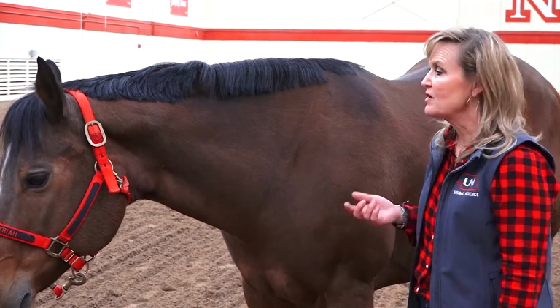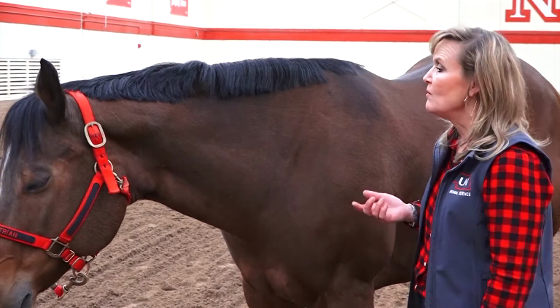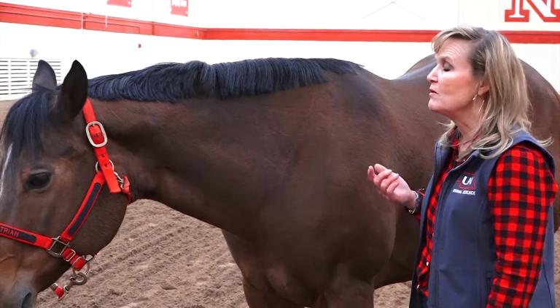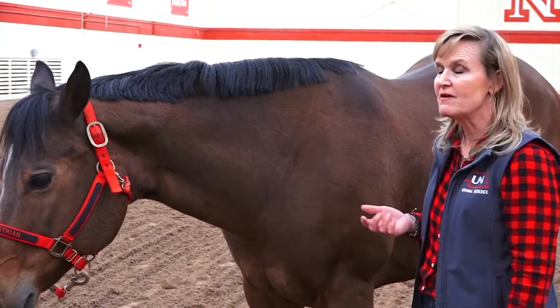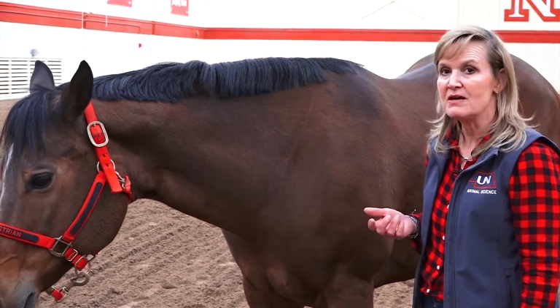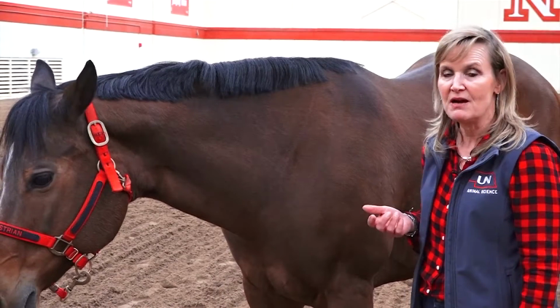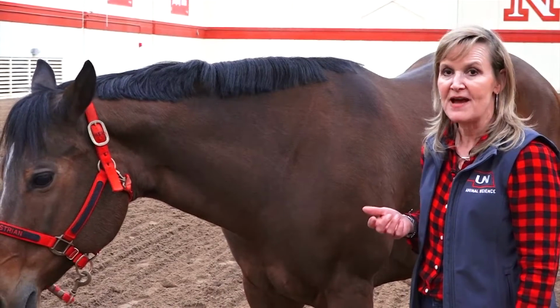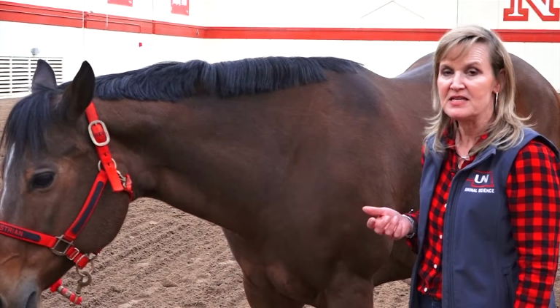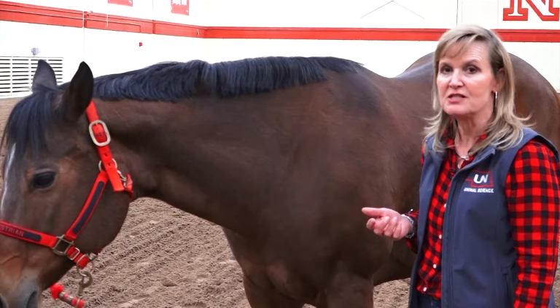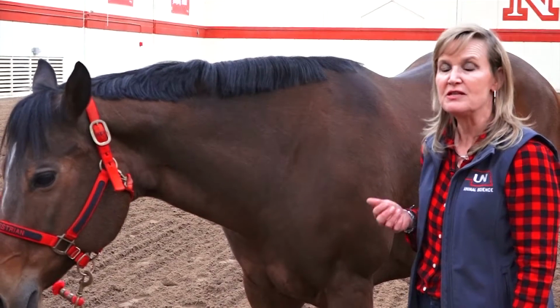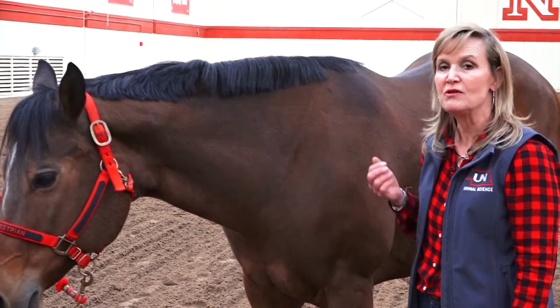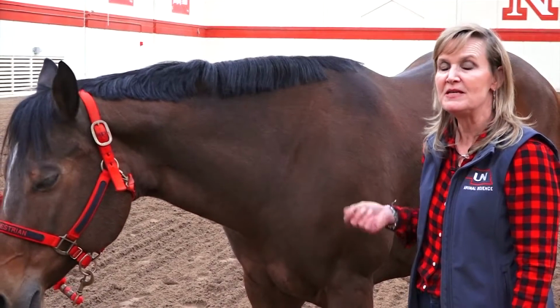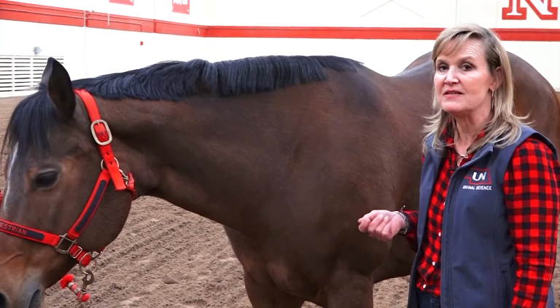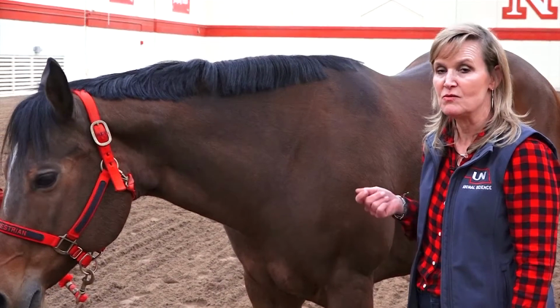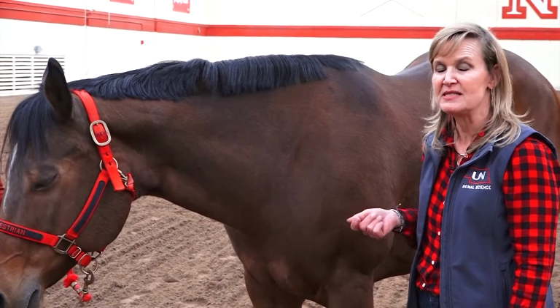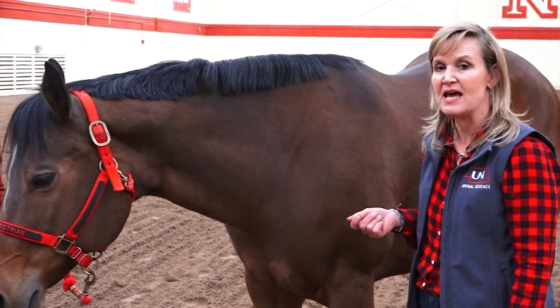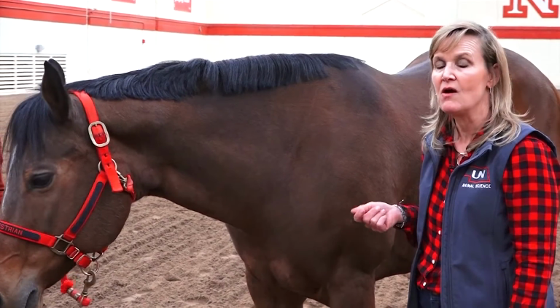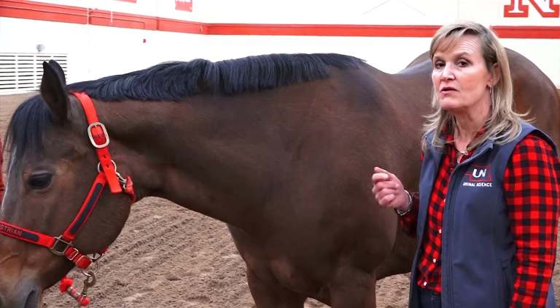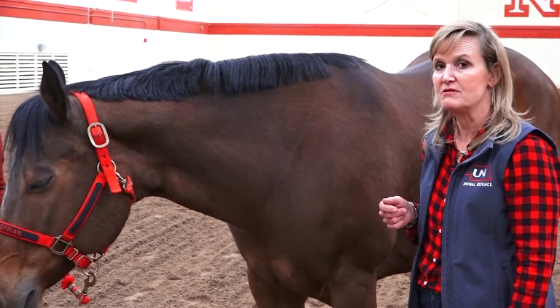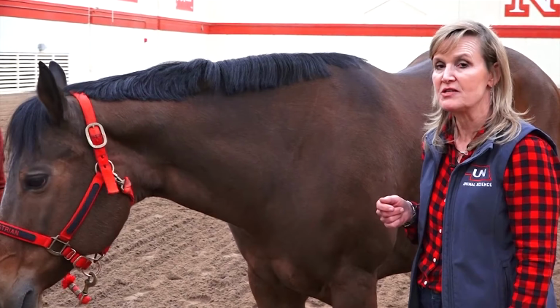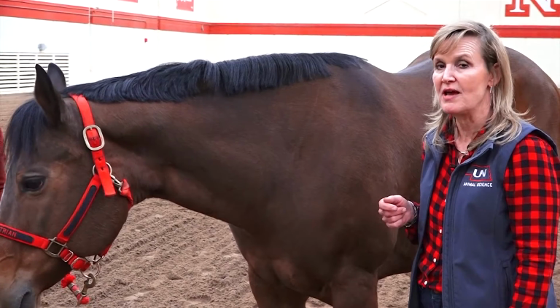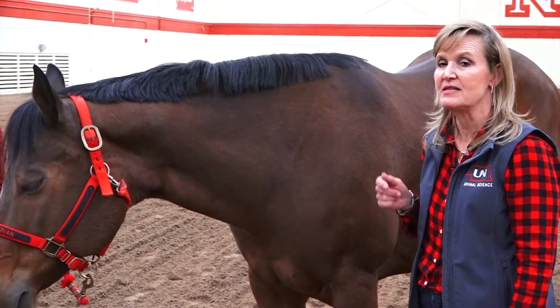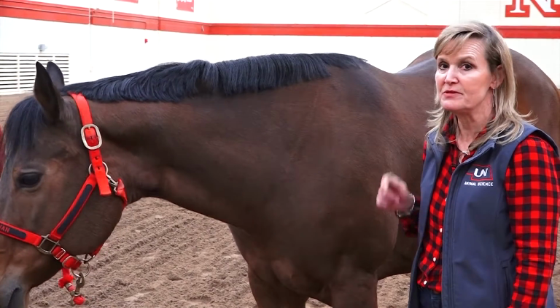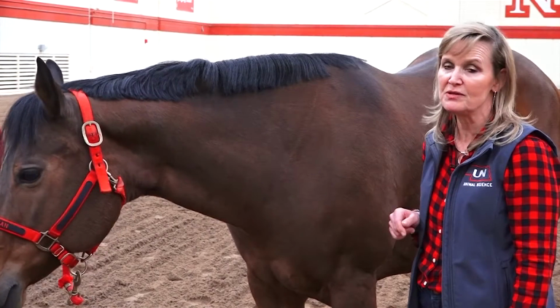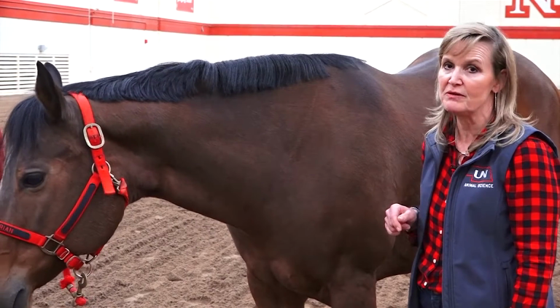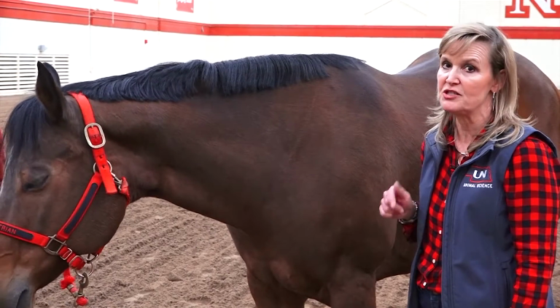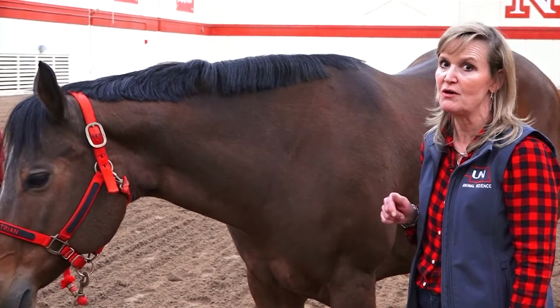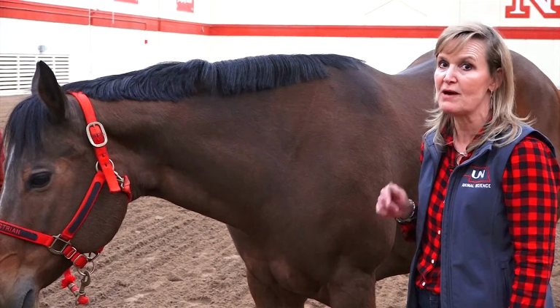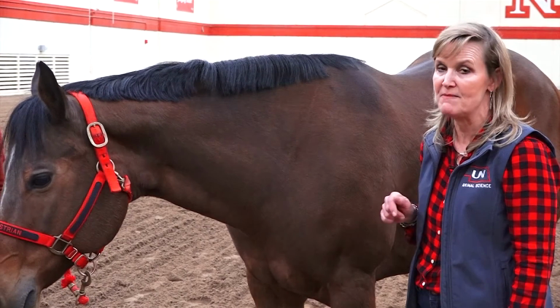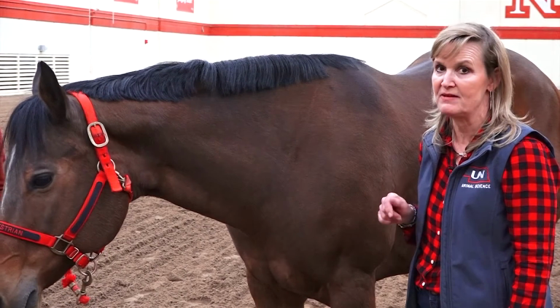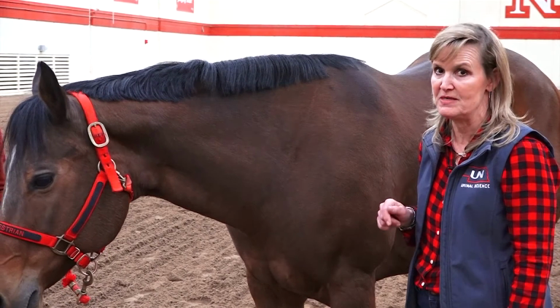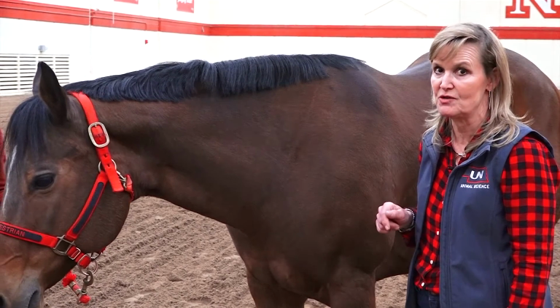Most of our vaccinations are either going to be given in the horse's neck or in their nostril, and it's absolutely critical that you know the right method of administration.